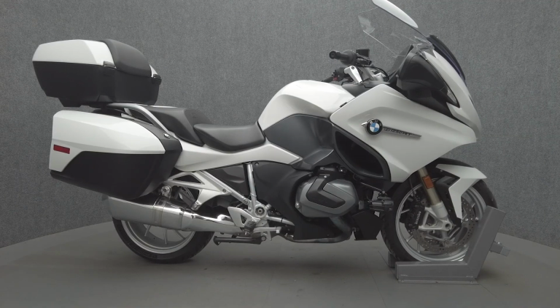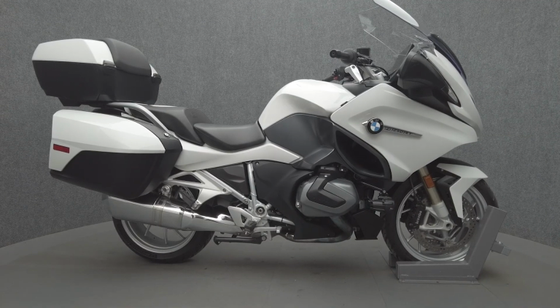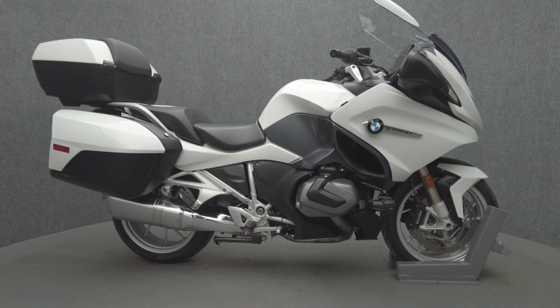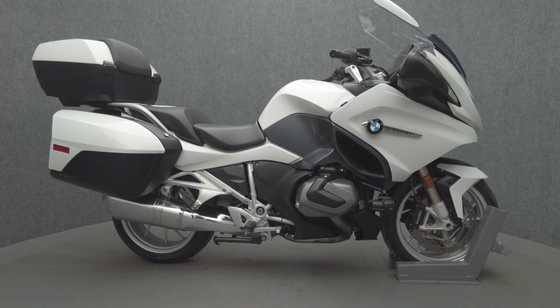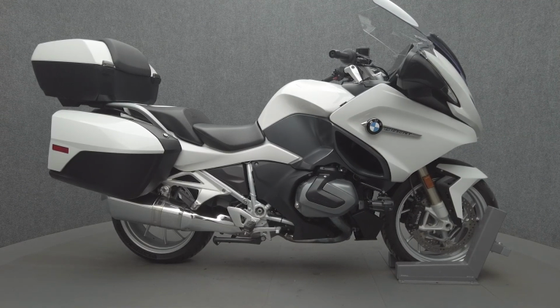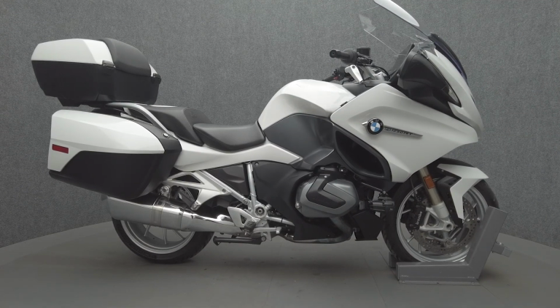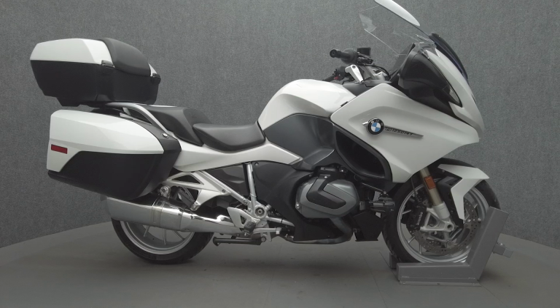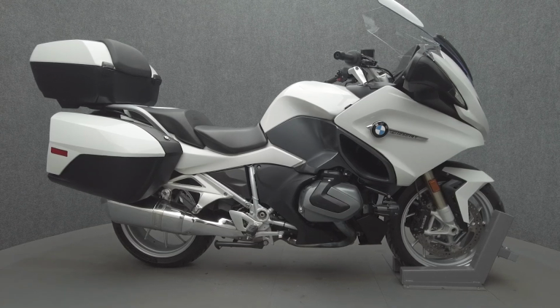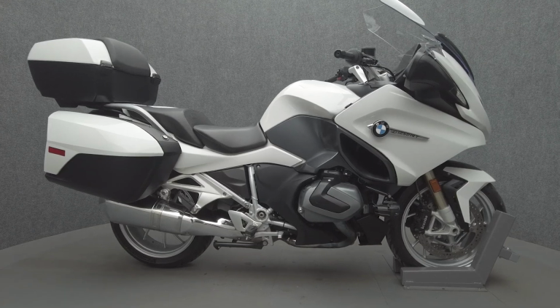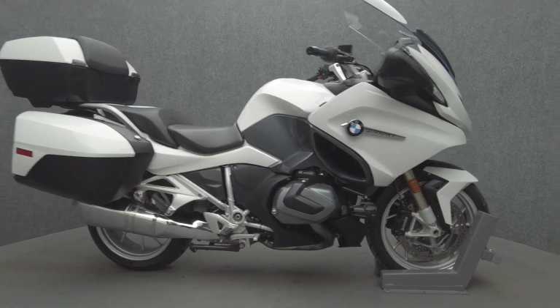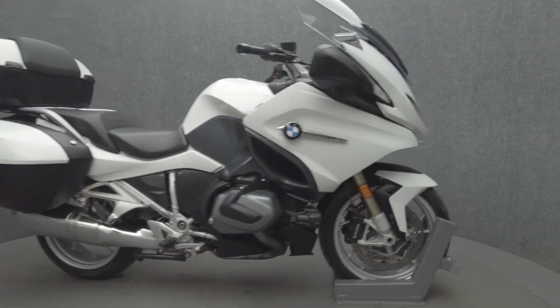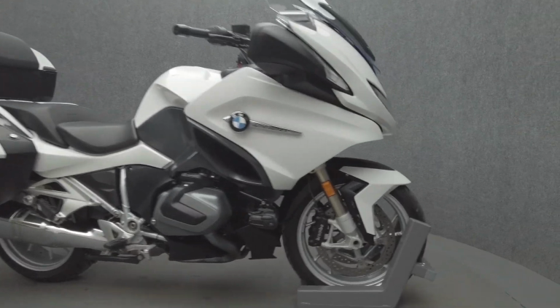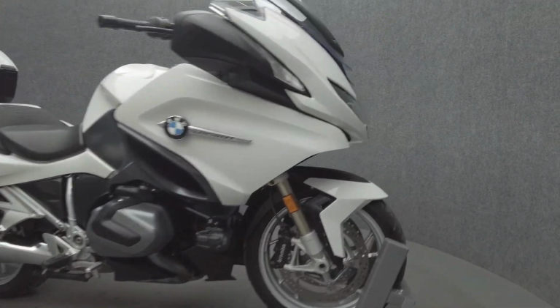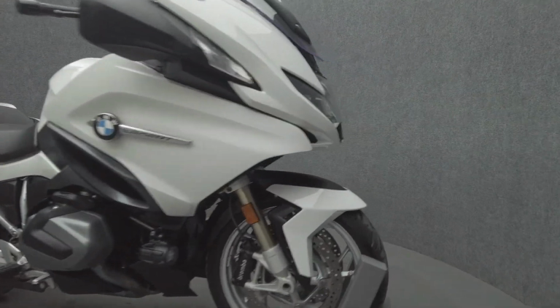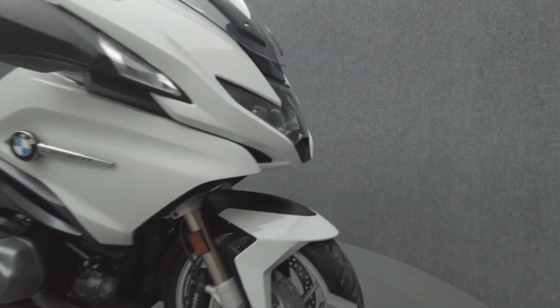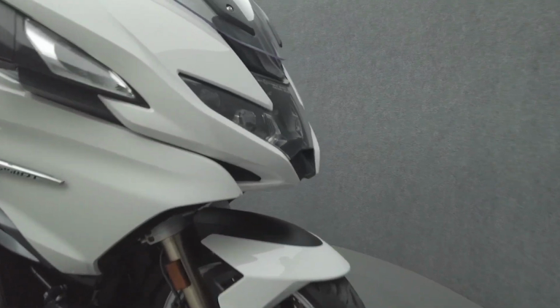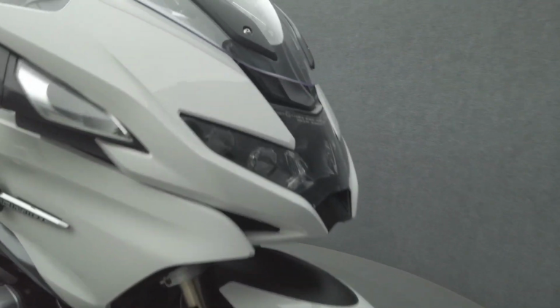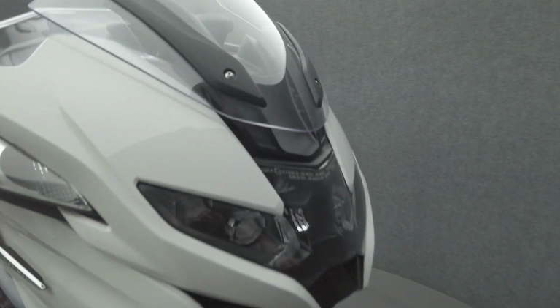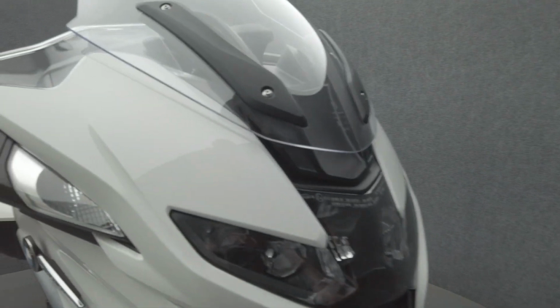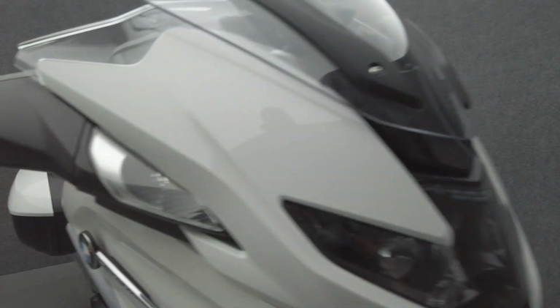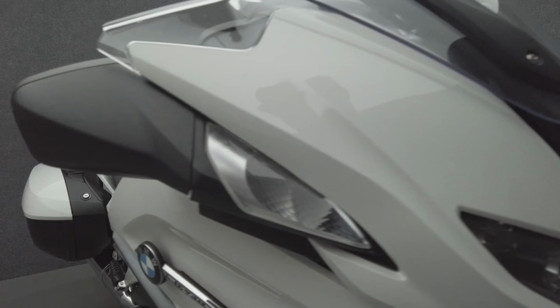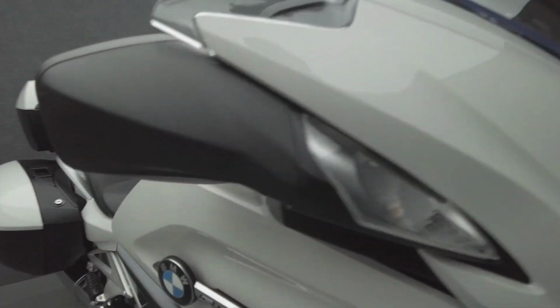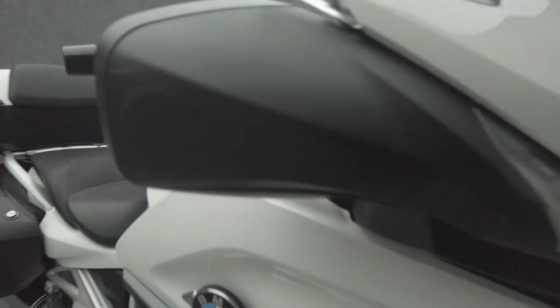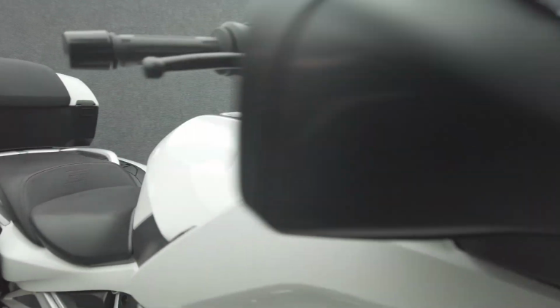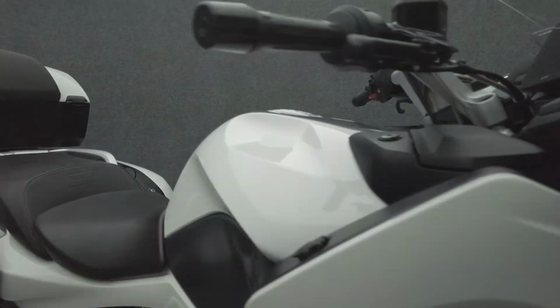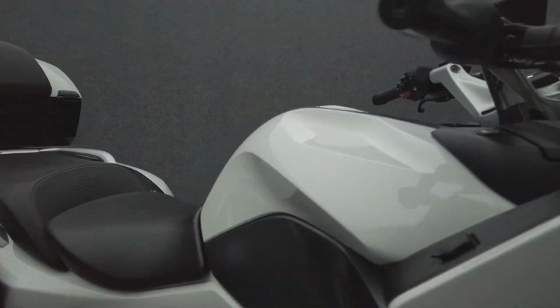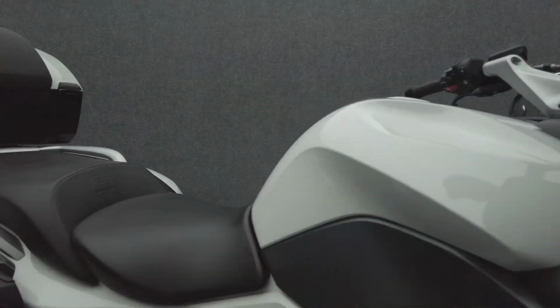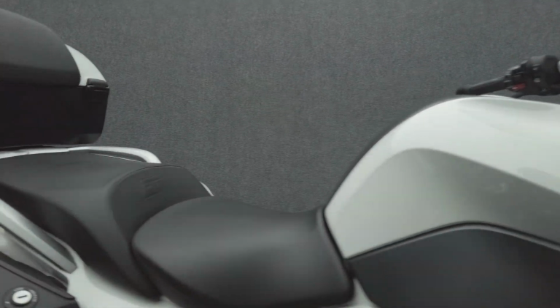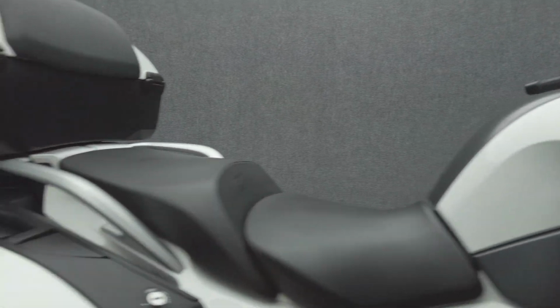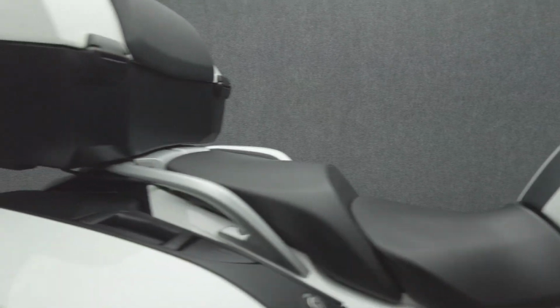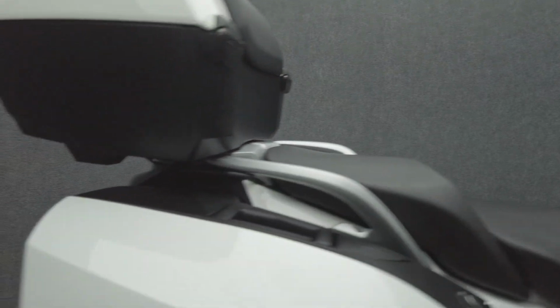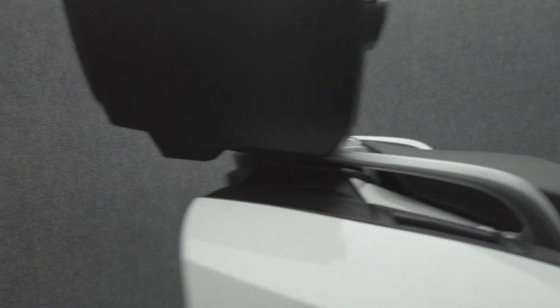Hey everyone, this is Keegan from National Power Sports. This 2022 BMW R1250 RT with 21,663 miles passes New York State inspection and runs well.